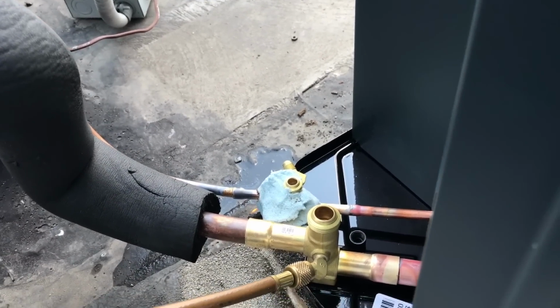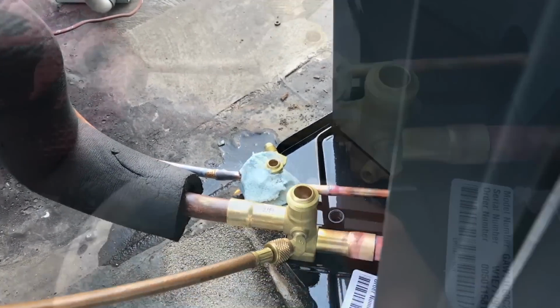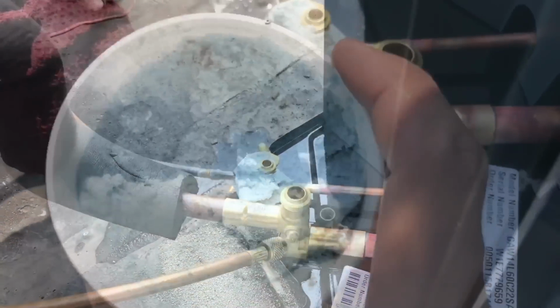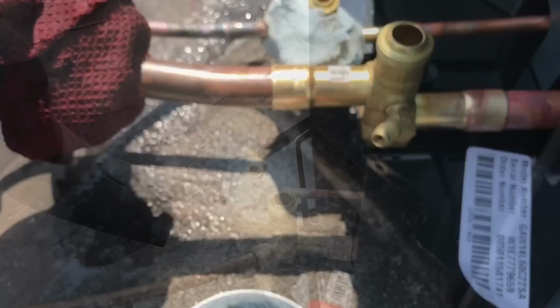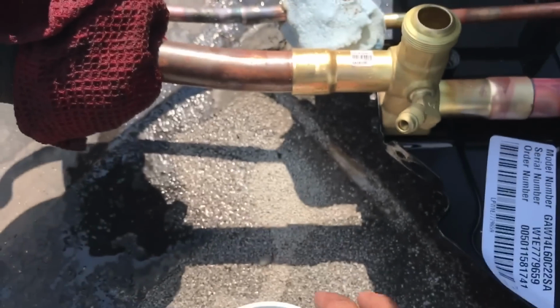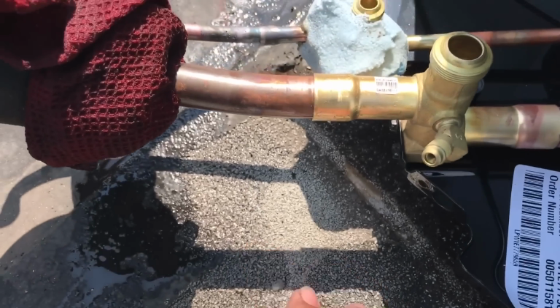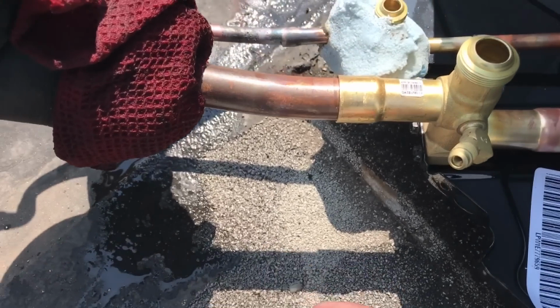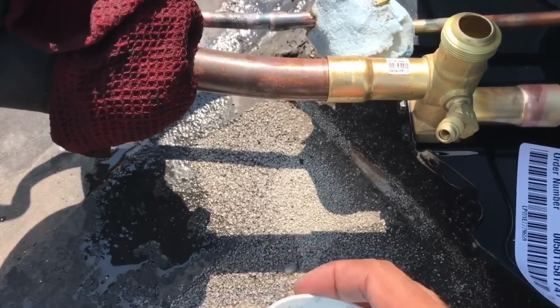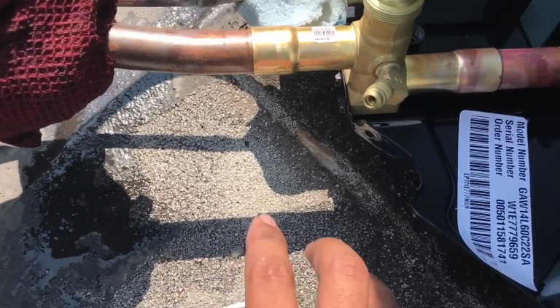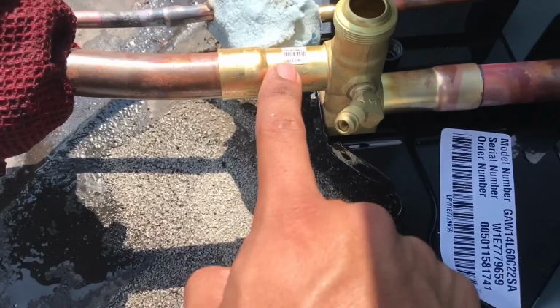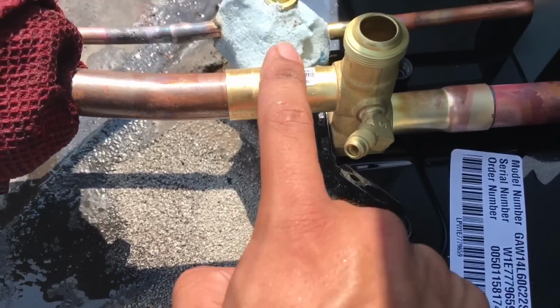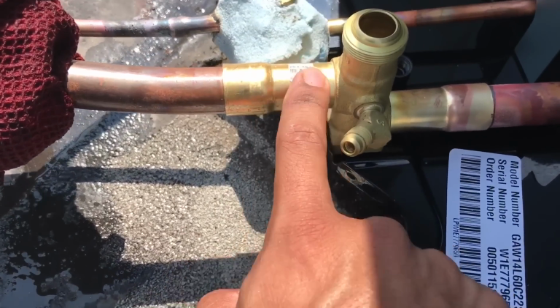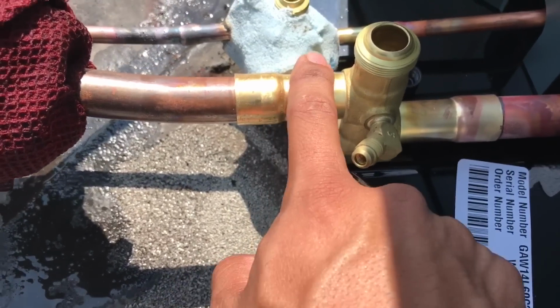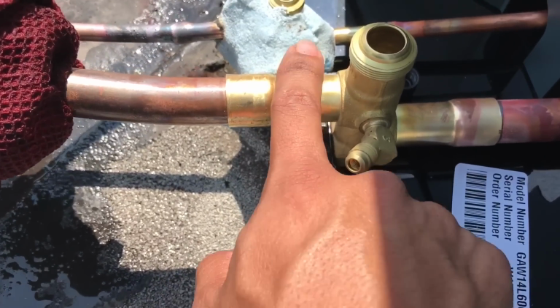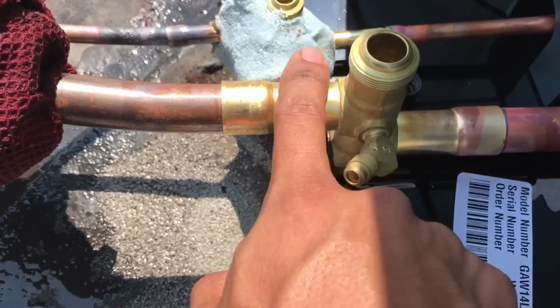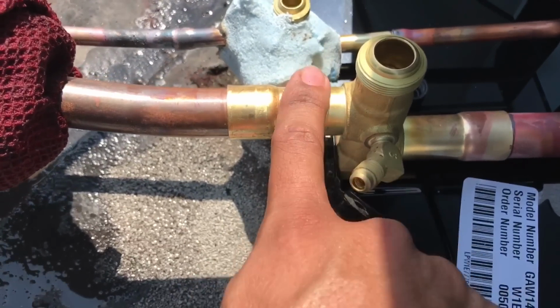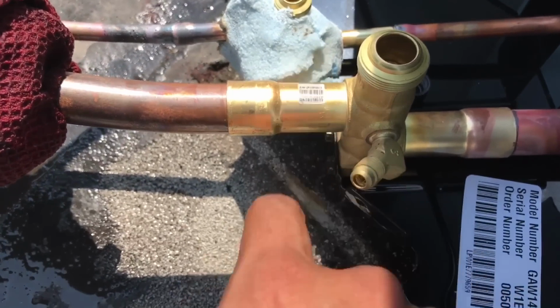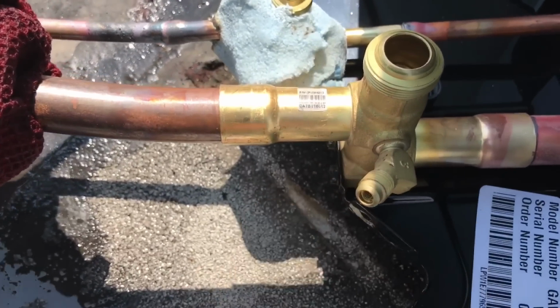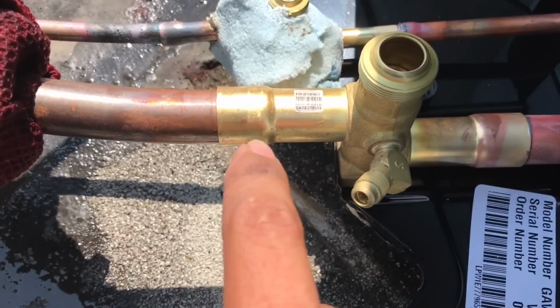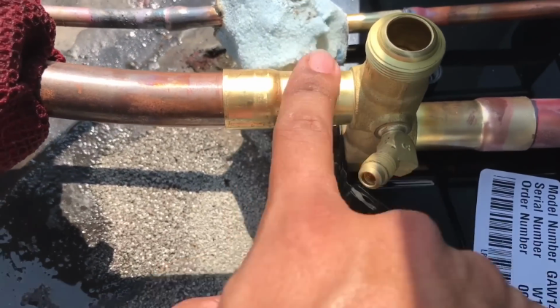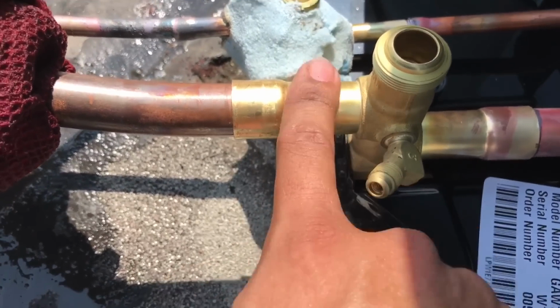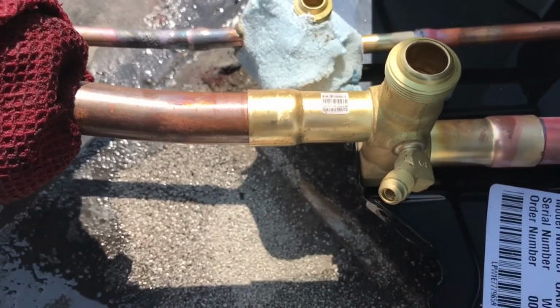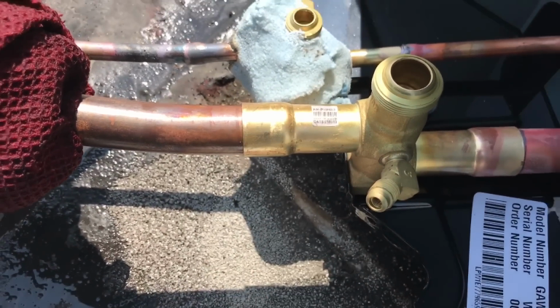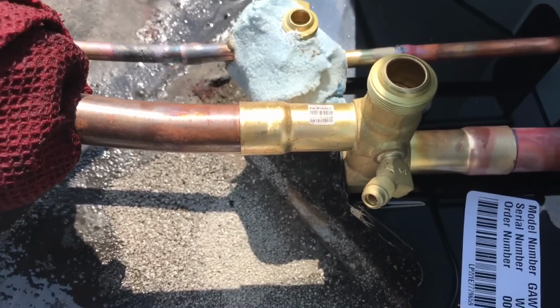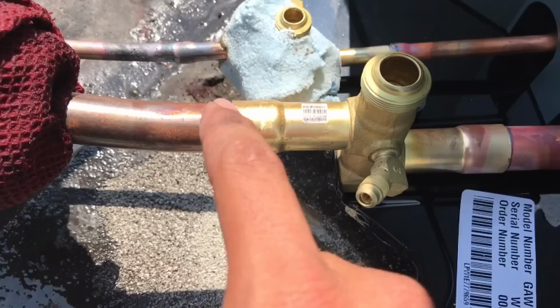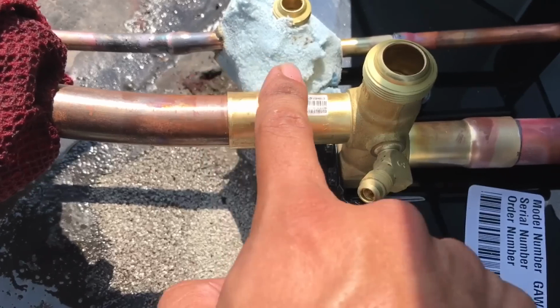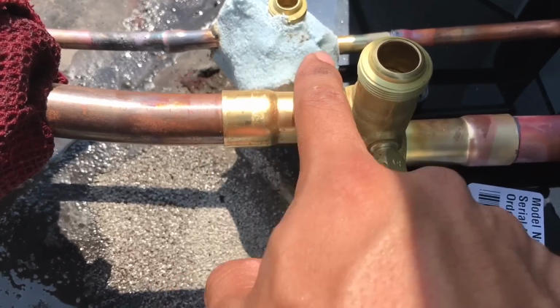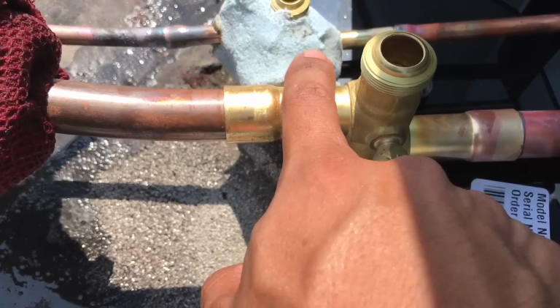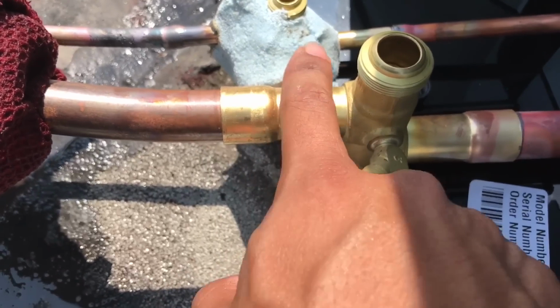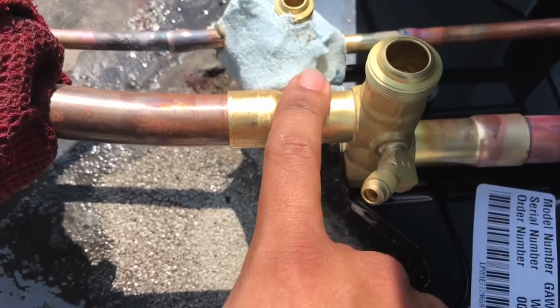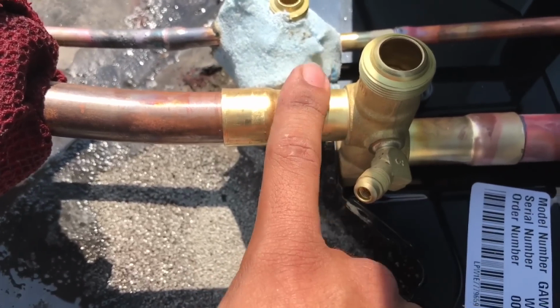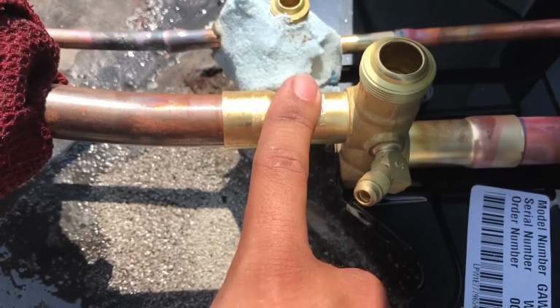Alright, we can put some wet rags on this side. We can see if this sticker burns or not — it's just a little cool test to see how well it protects.